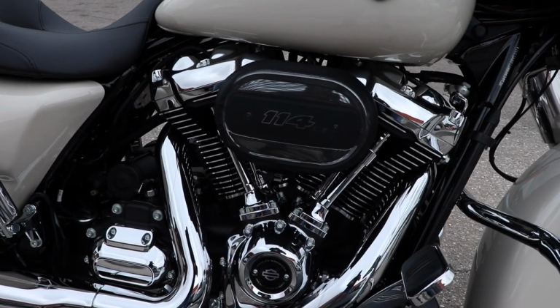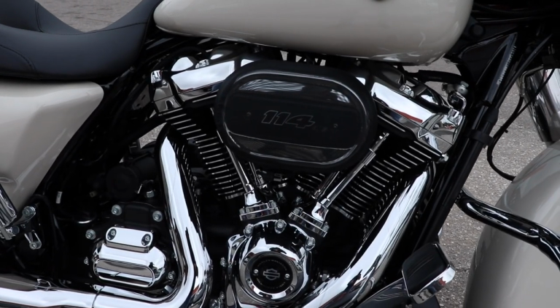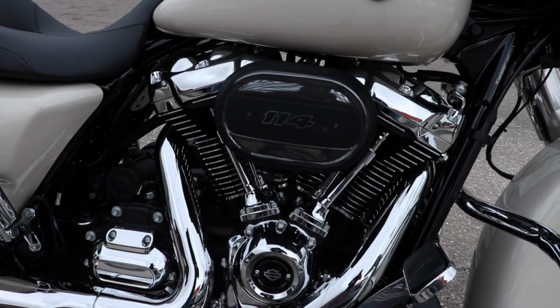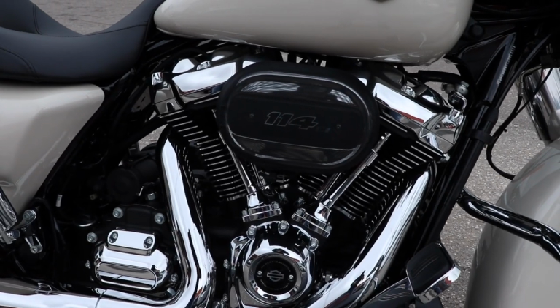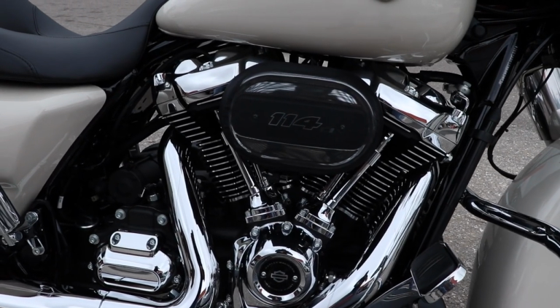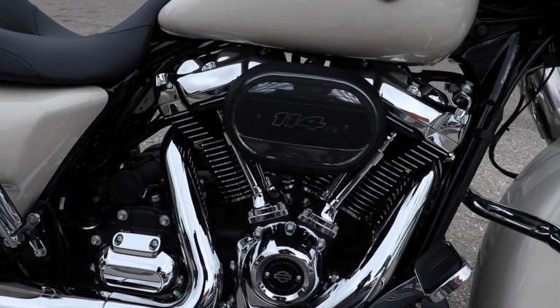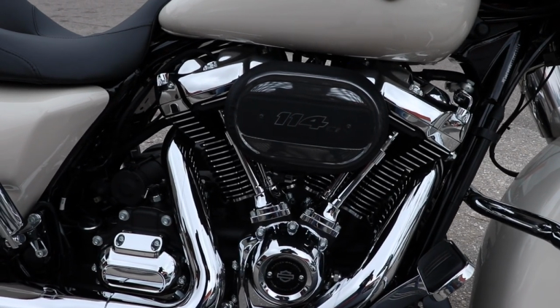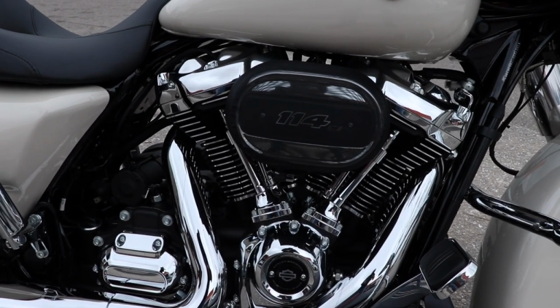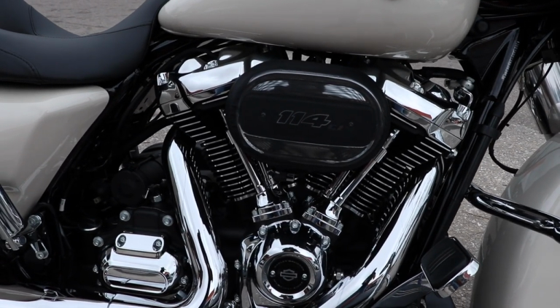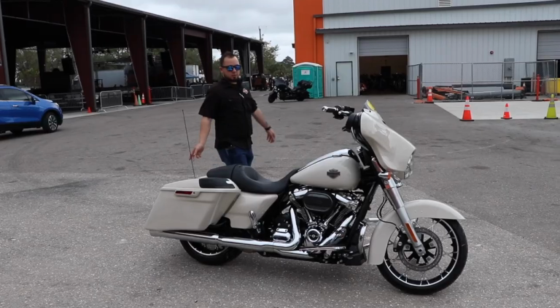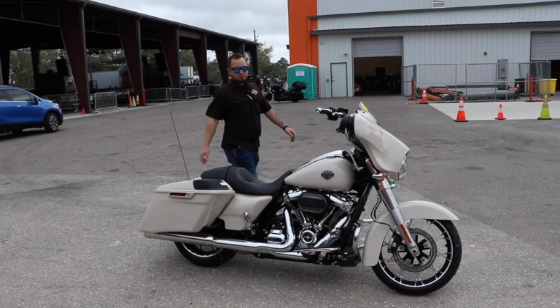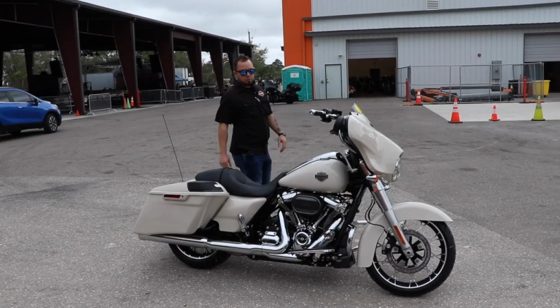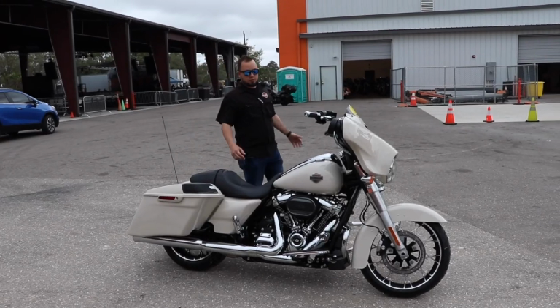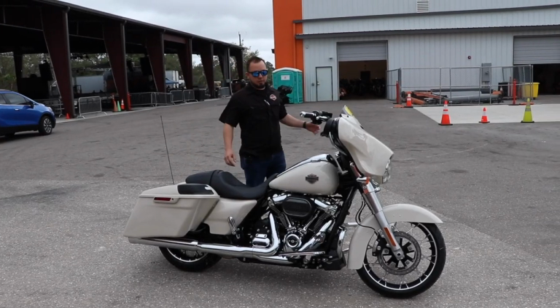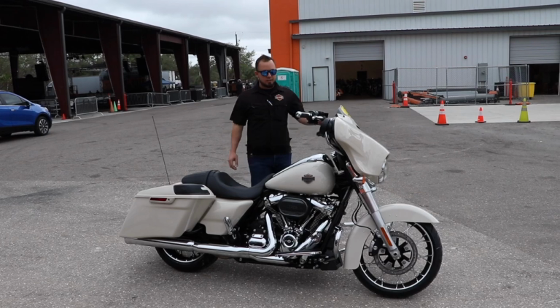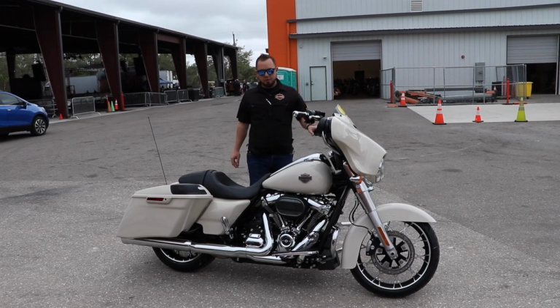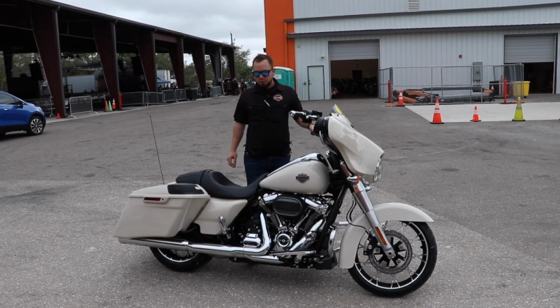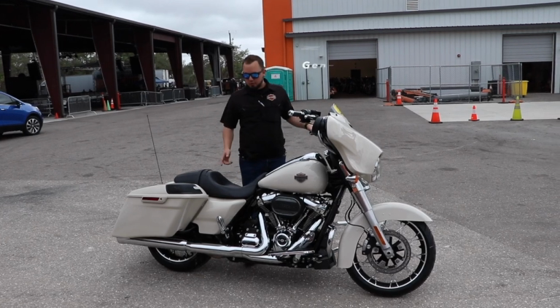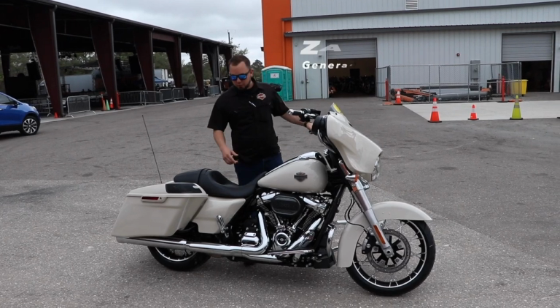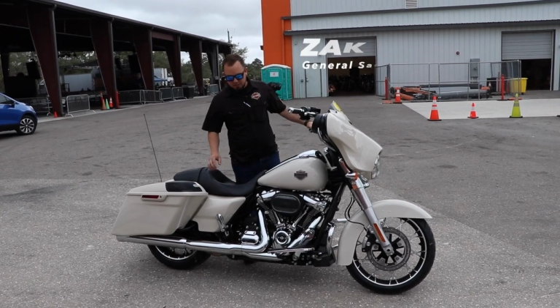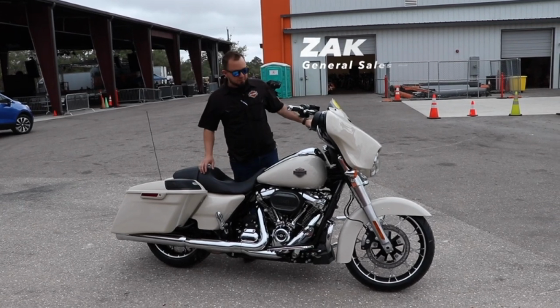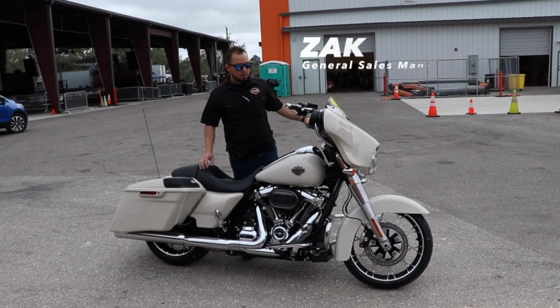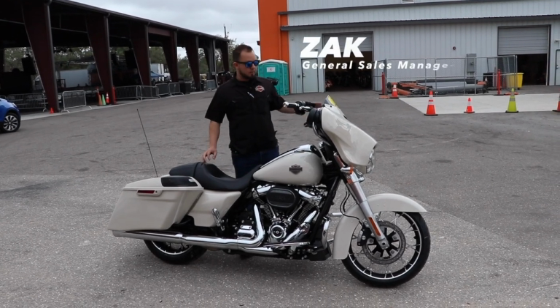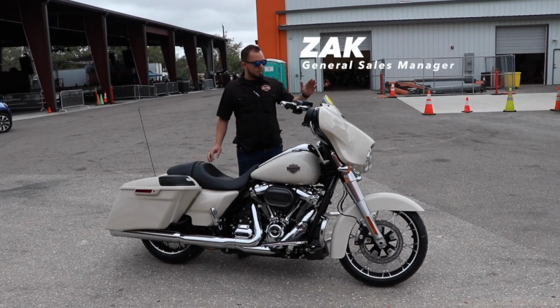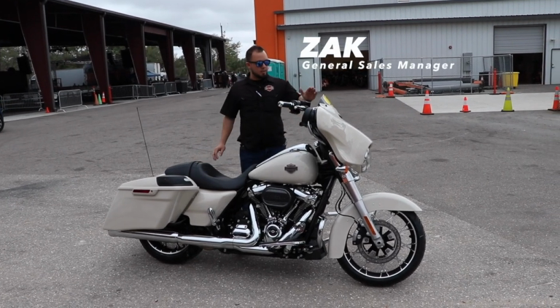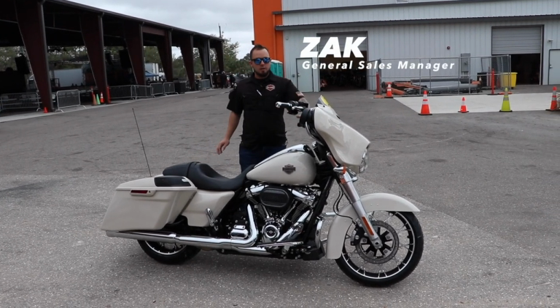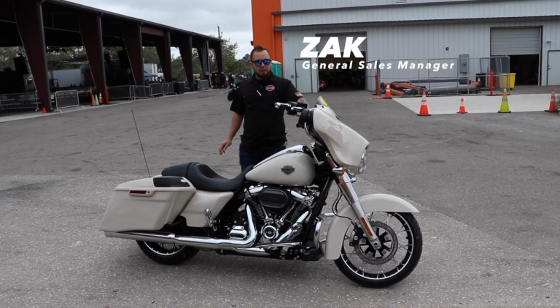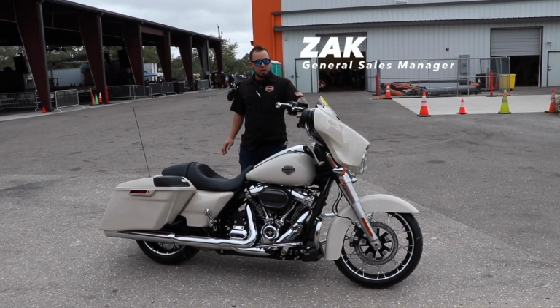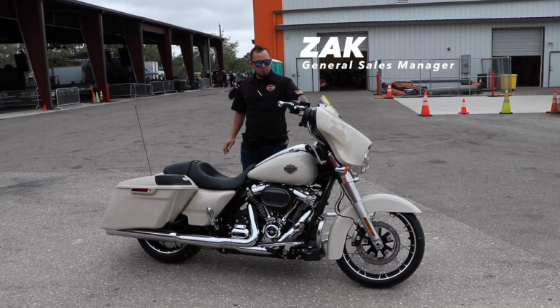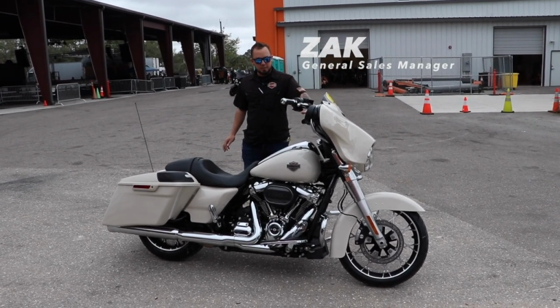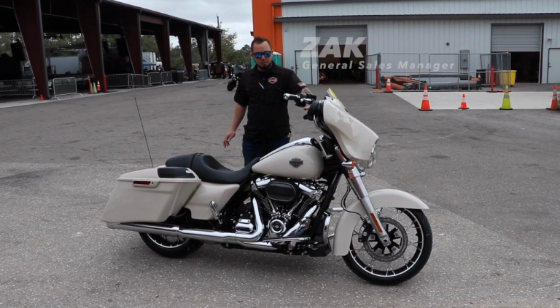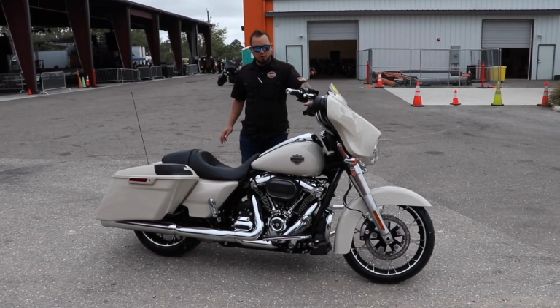What we did with this bike is we took a 2022 Street Glide Special with the 114. We did LA Chopper Twin Peak bars.